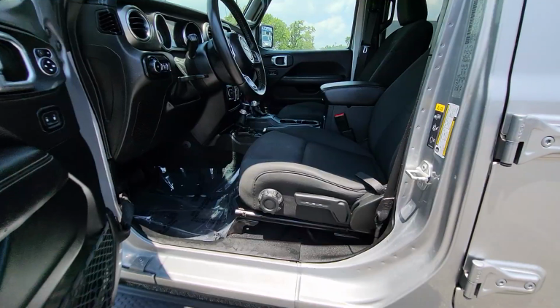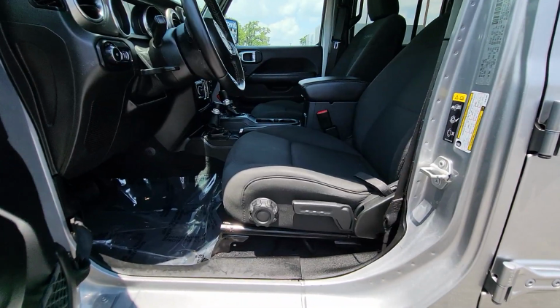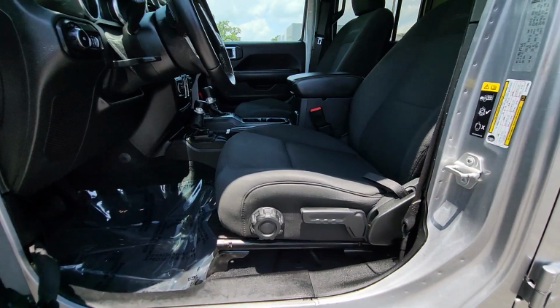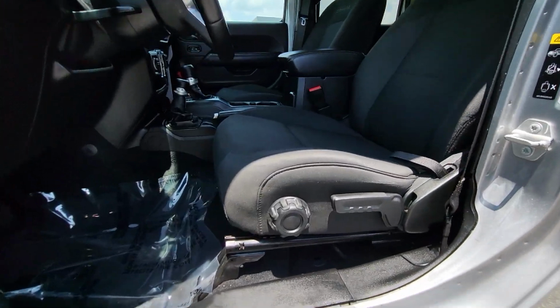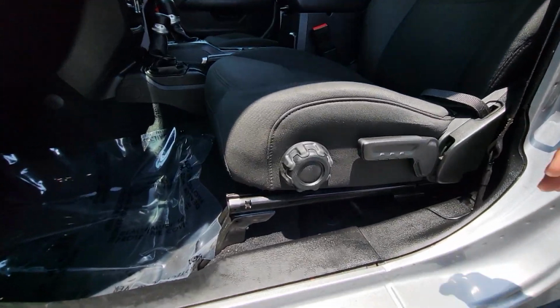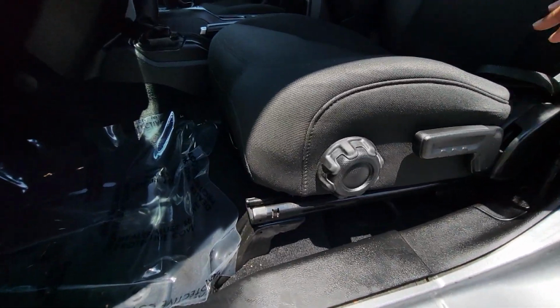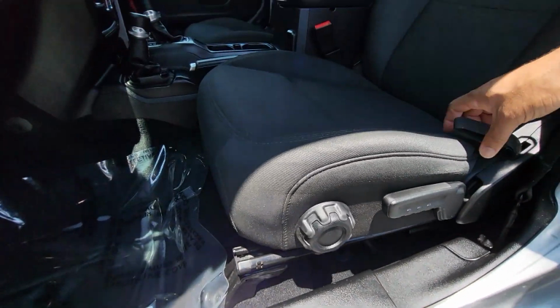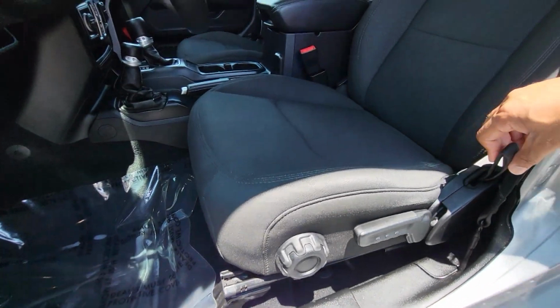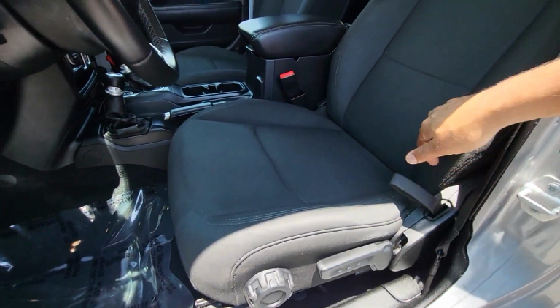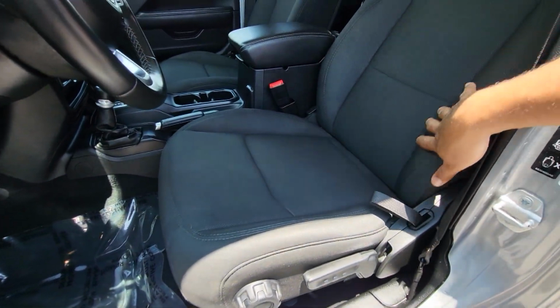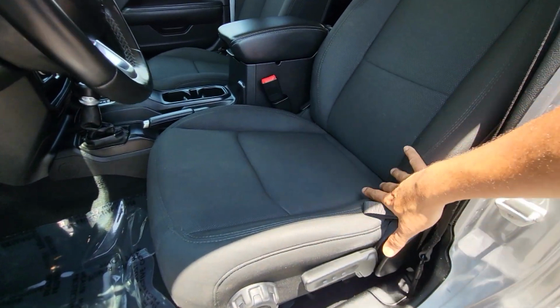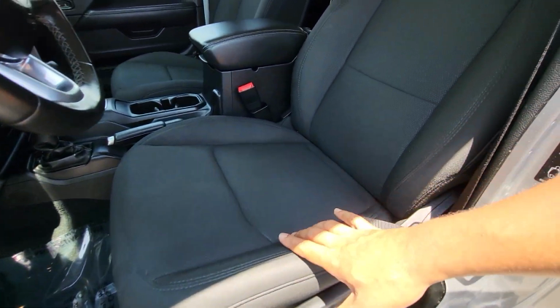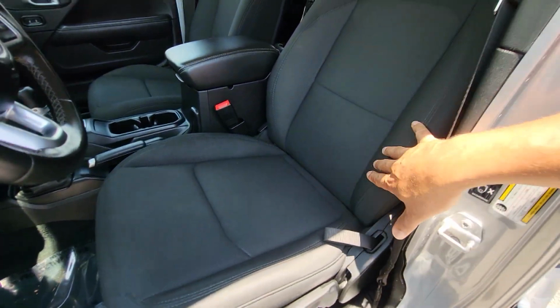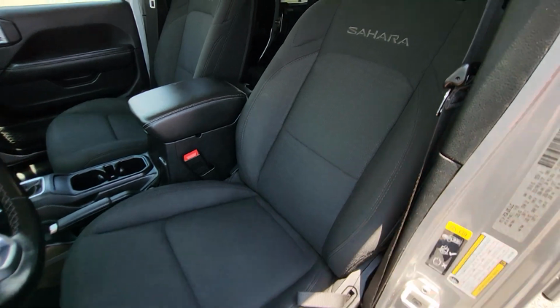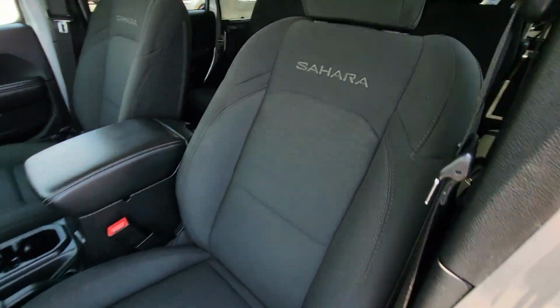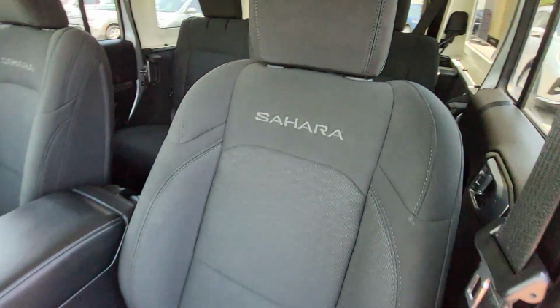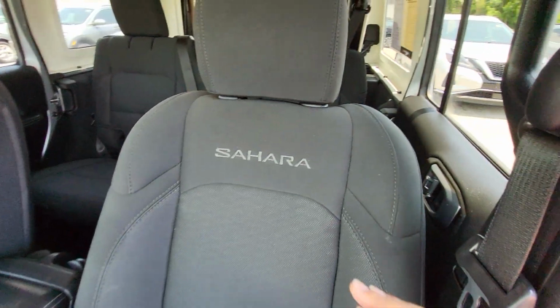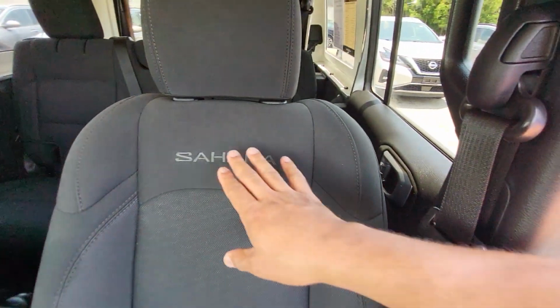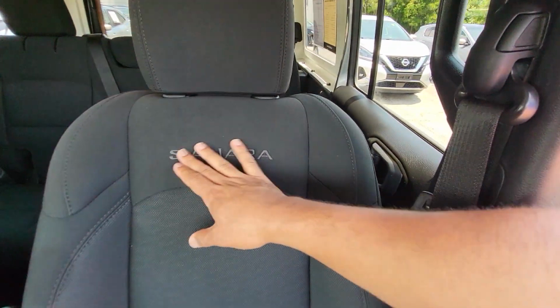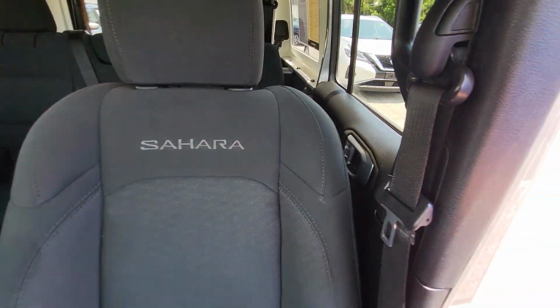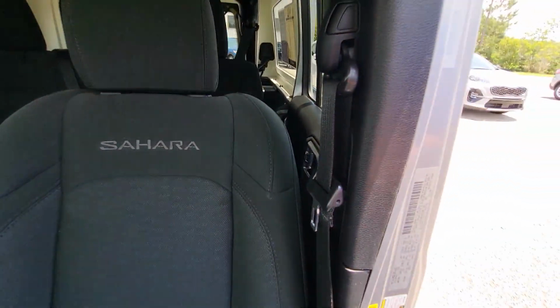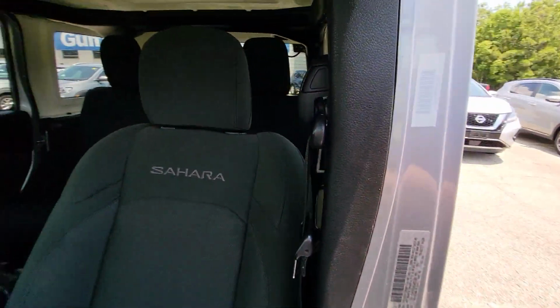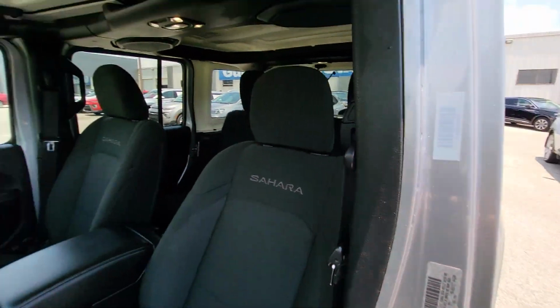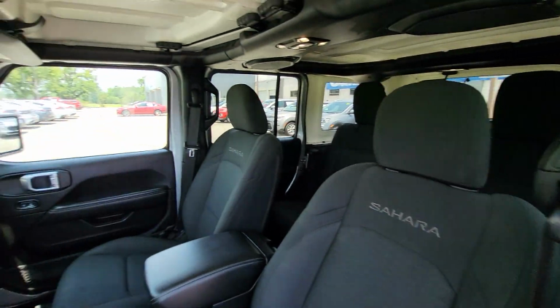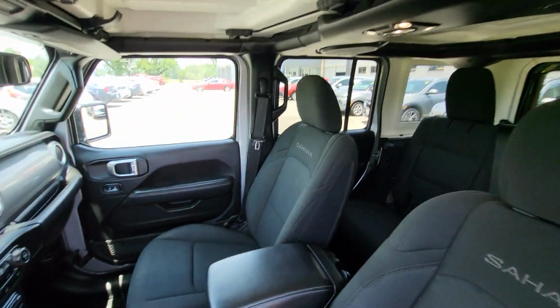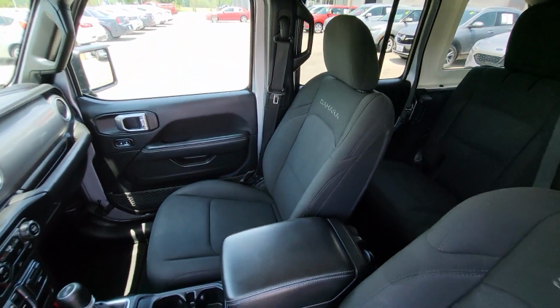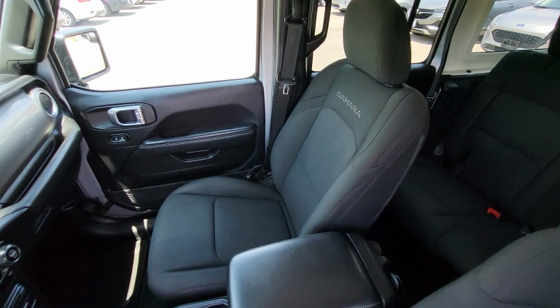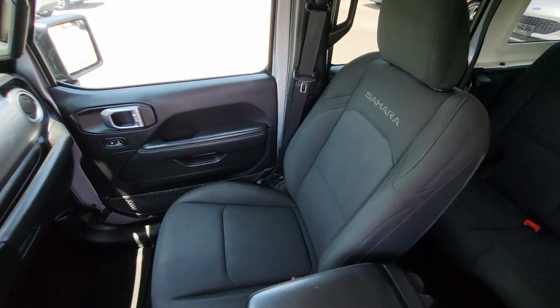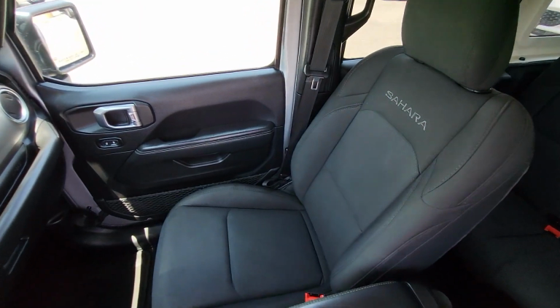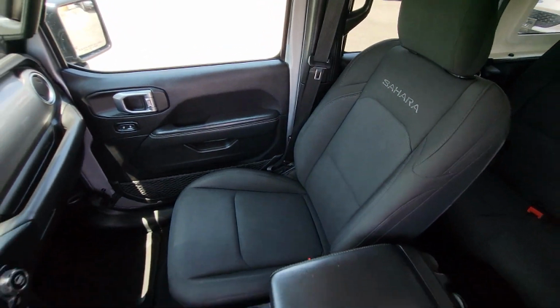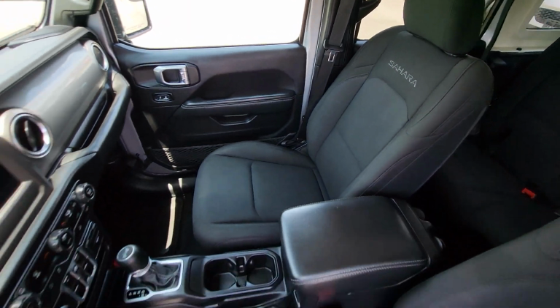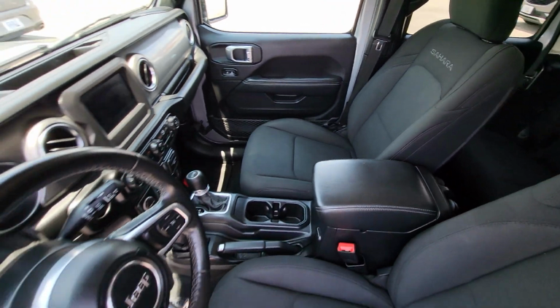Looking at the front seats, it is a manual seat. Everything looks great in here too — no kind of abnormal wear and tear. You do see the Sahara embroidery right there on that seat, and same thing over there on the passenger side. Everything looks good.